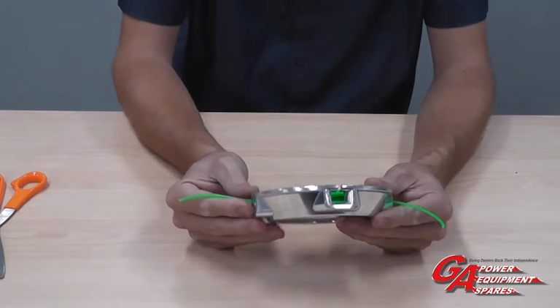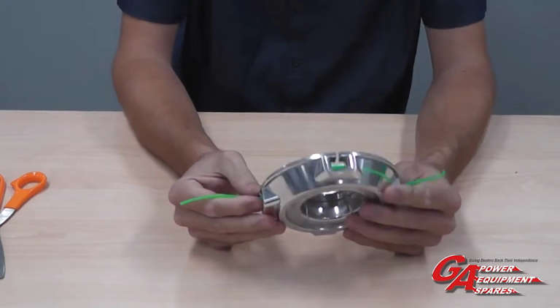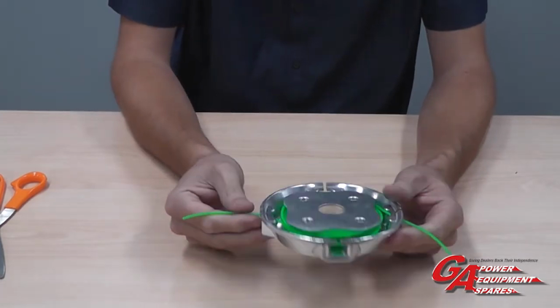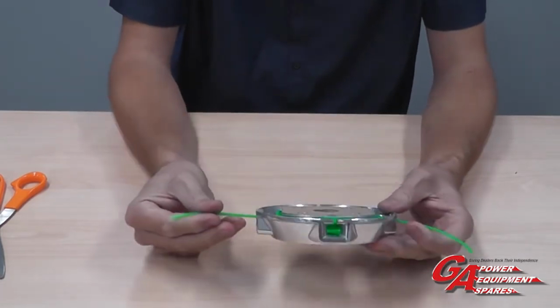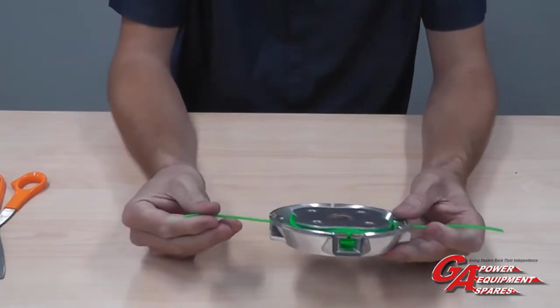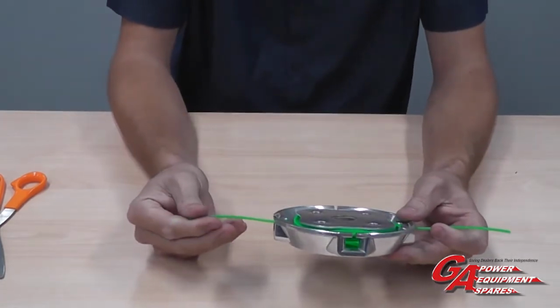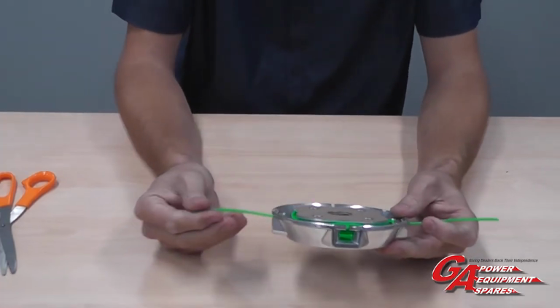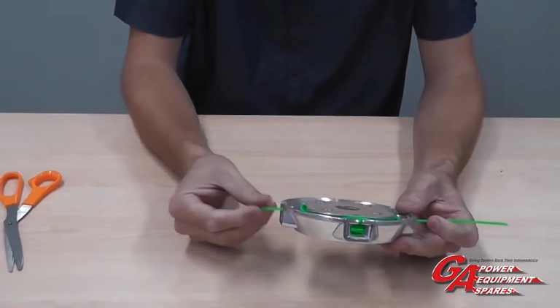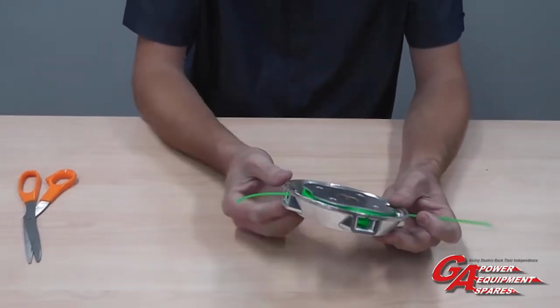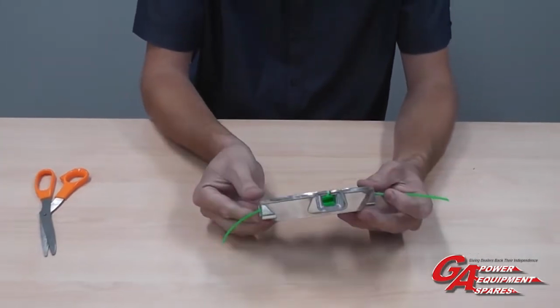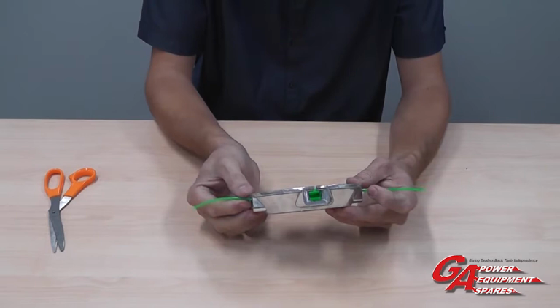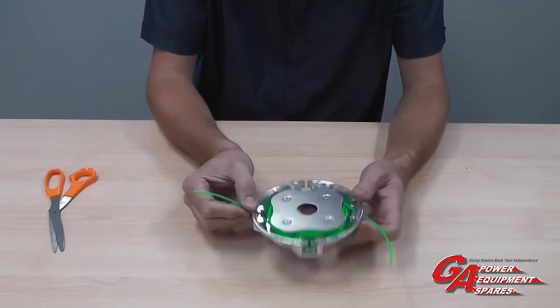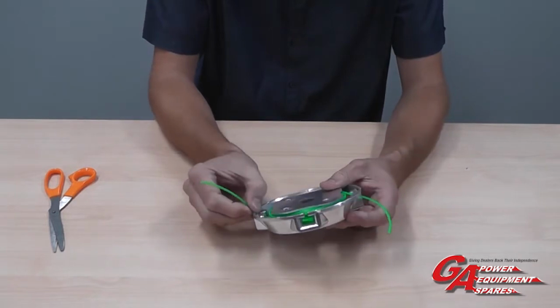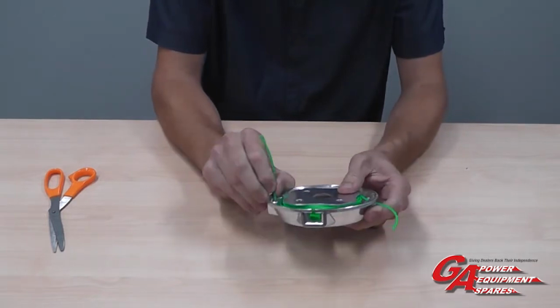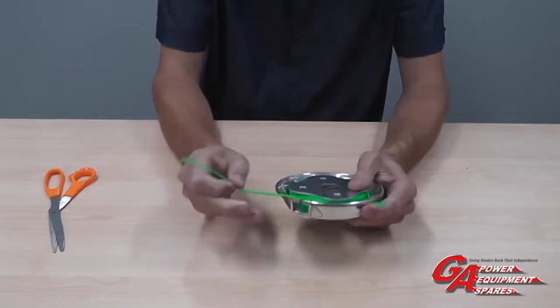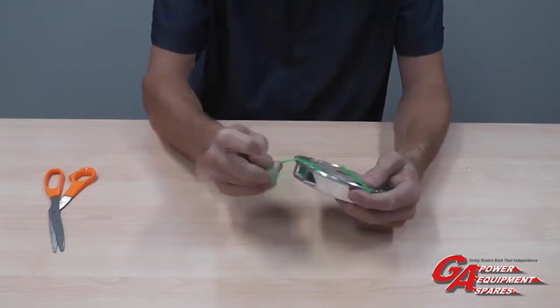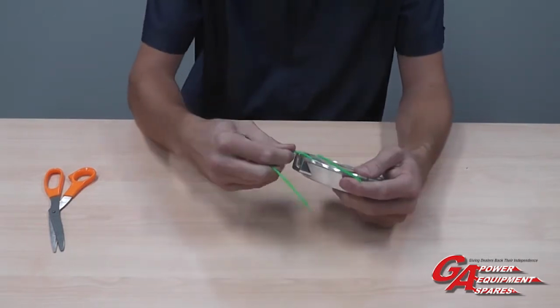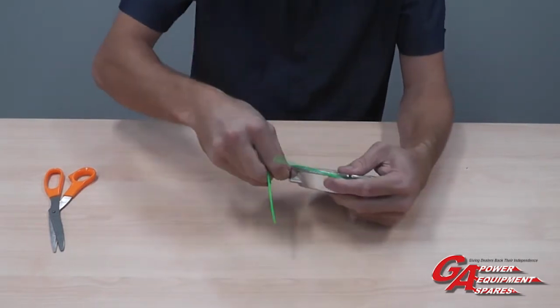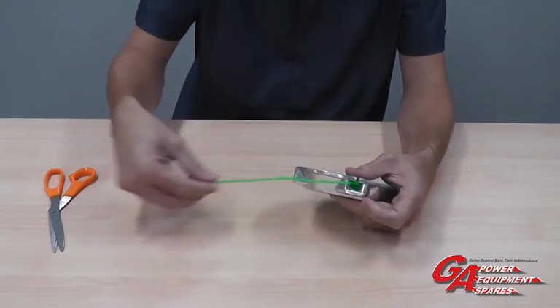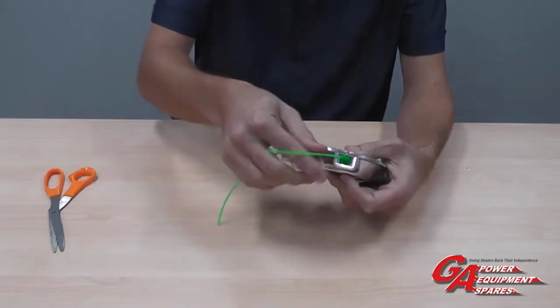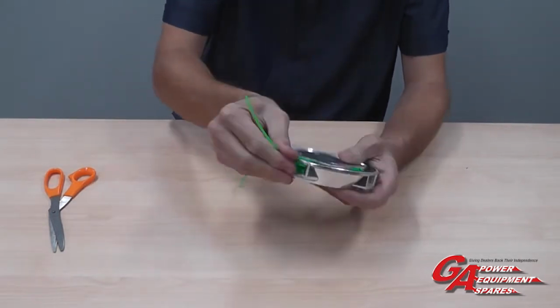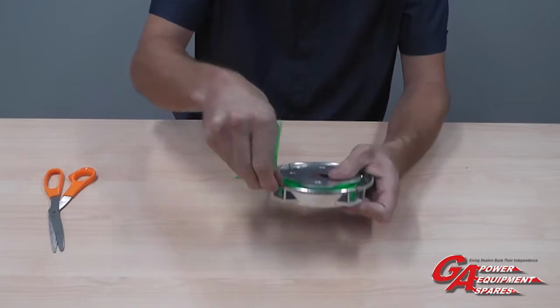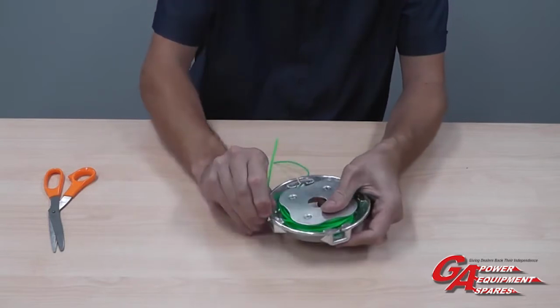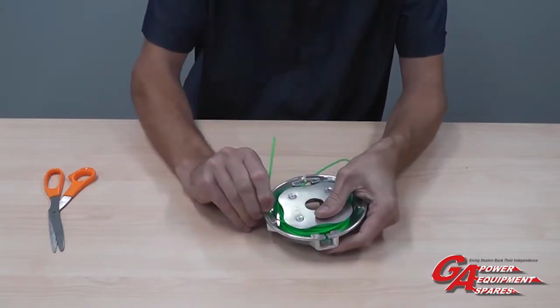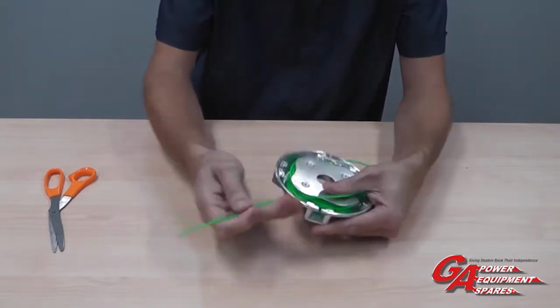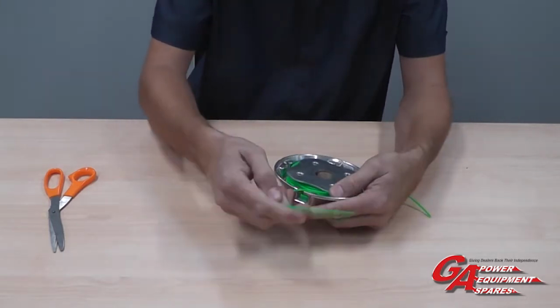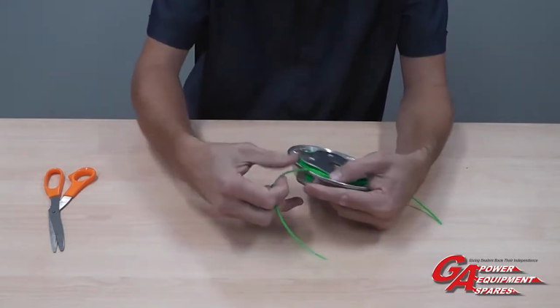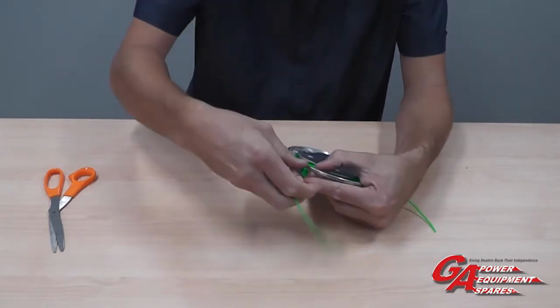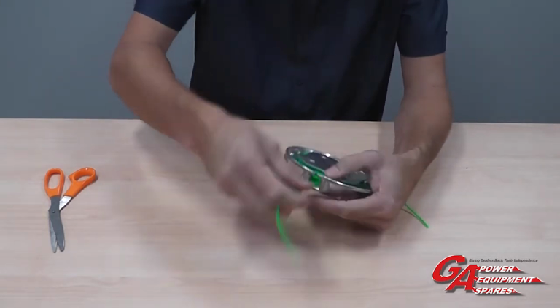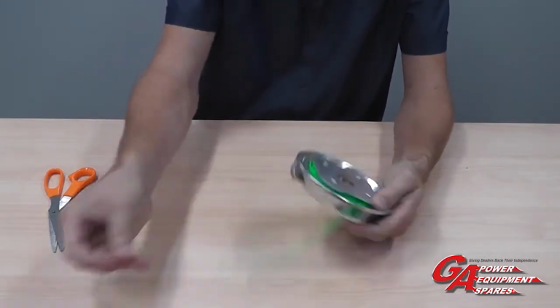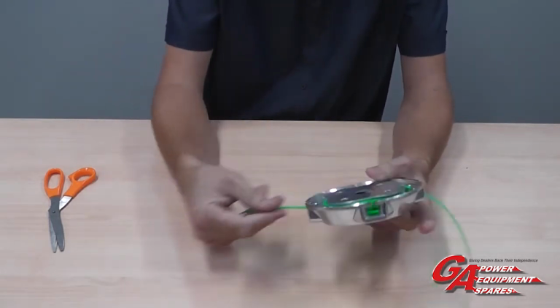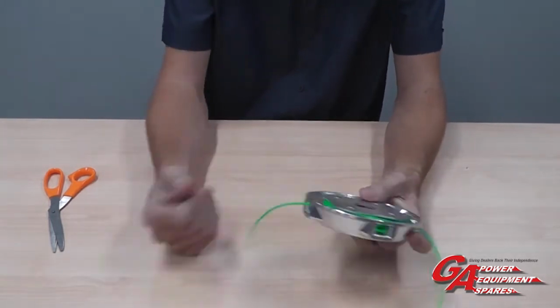So this is now your cutting length. When you need to extend the line when it gets short, you can bring it out one eyelet at a time, and then another one to lengthen your cord.